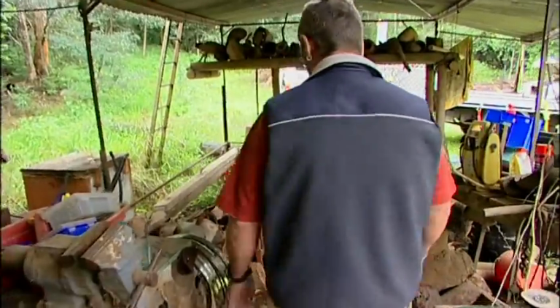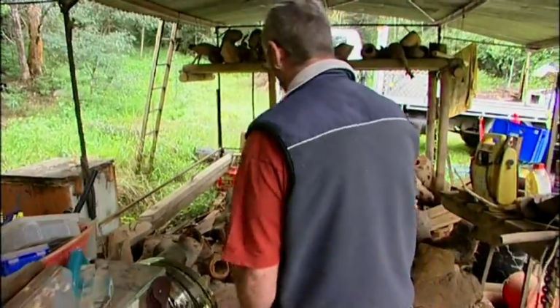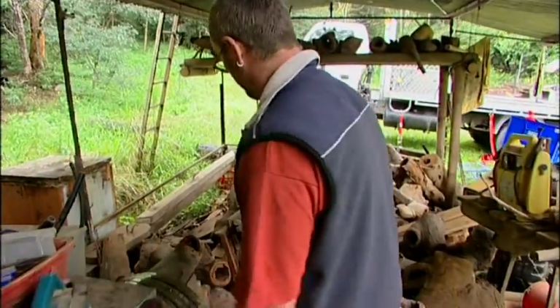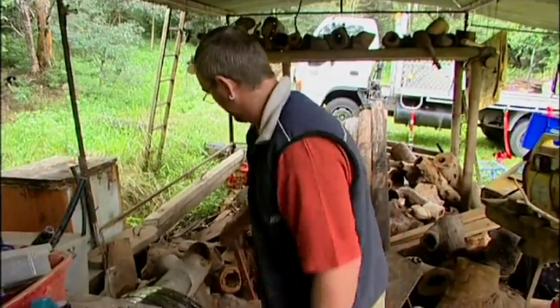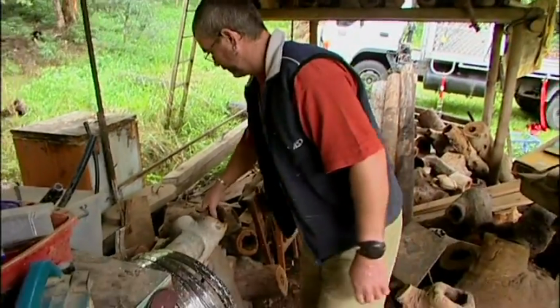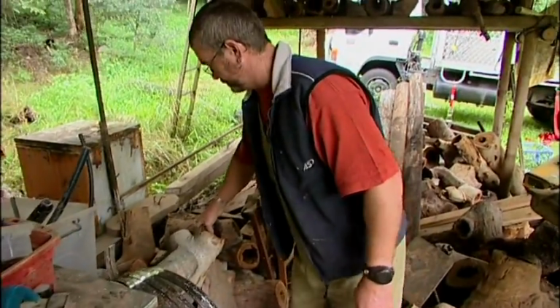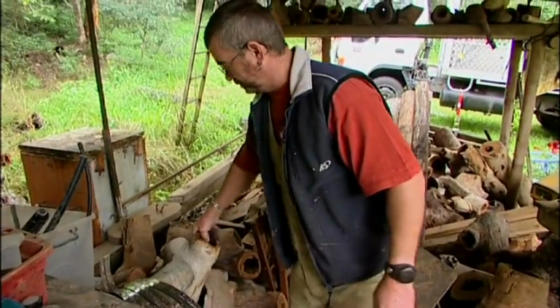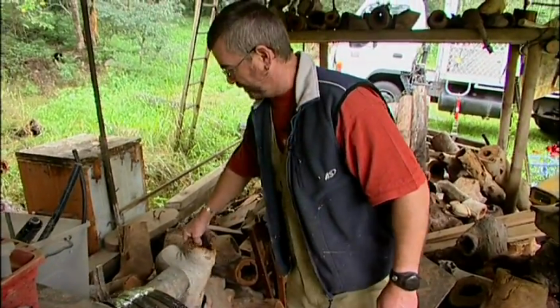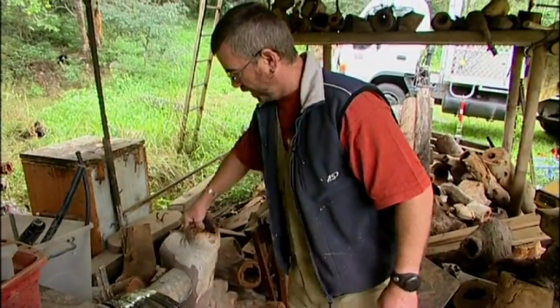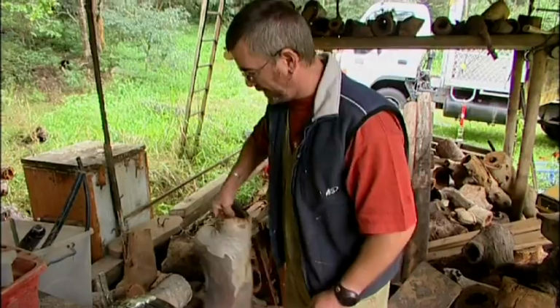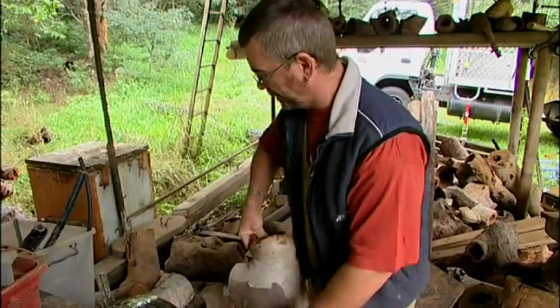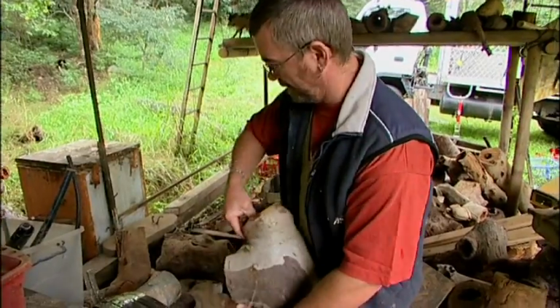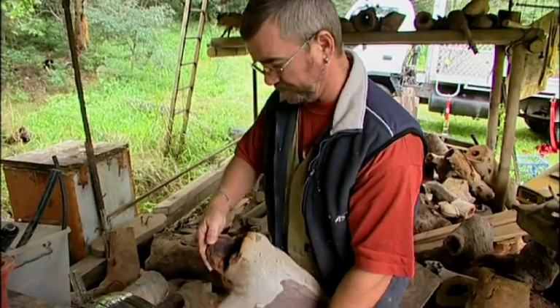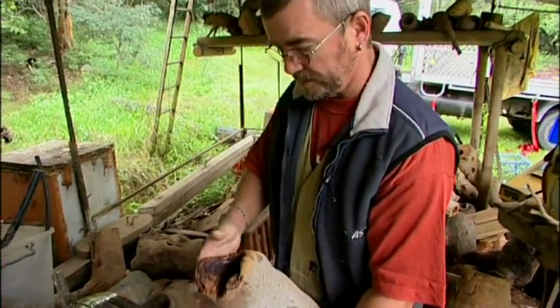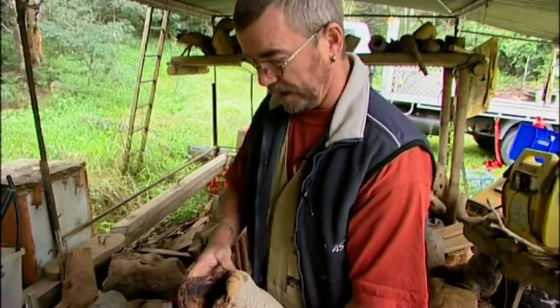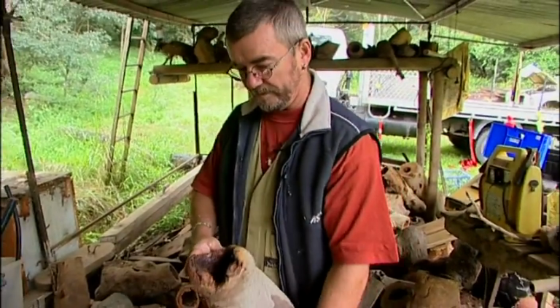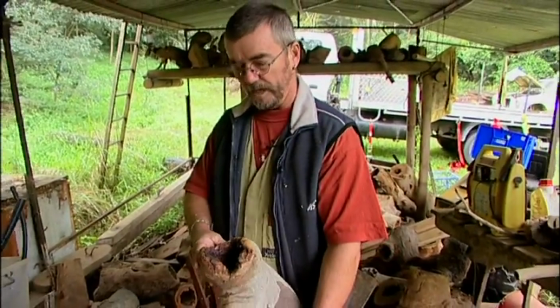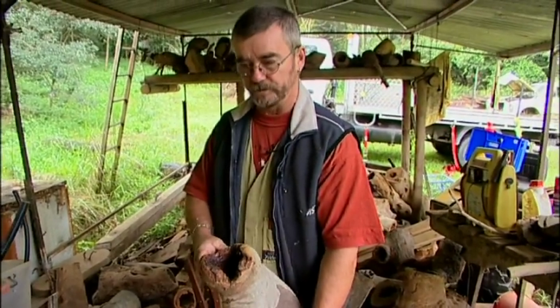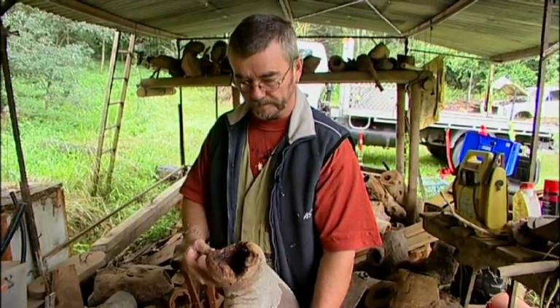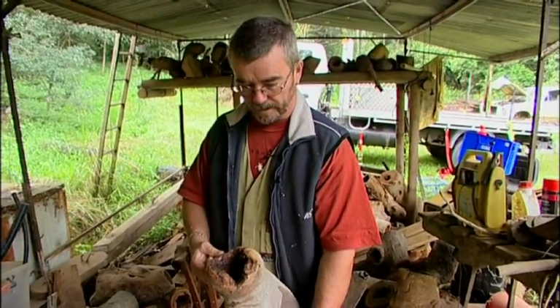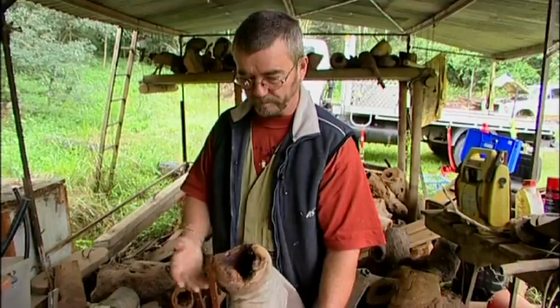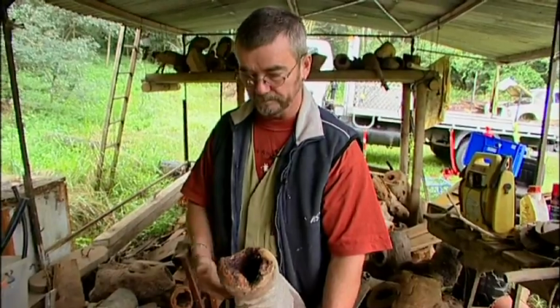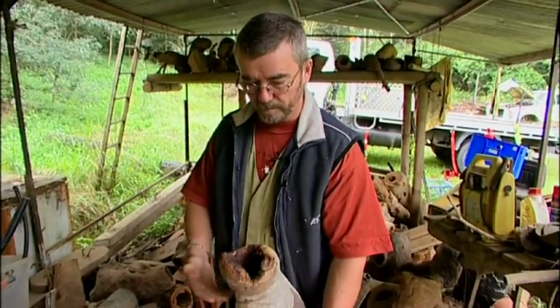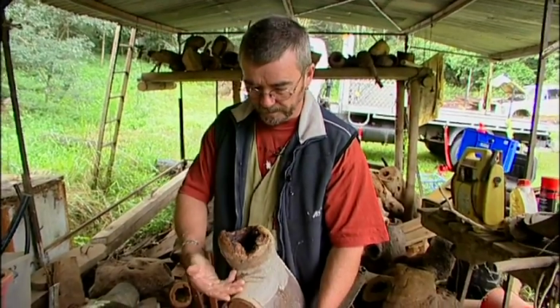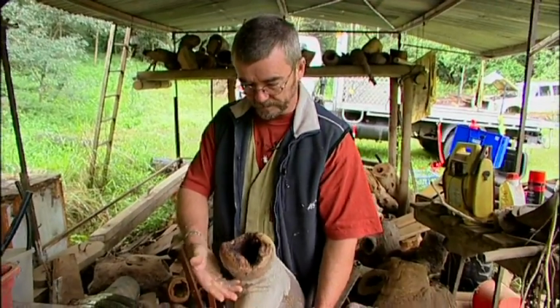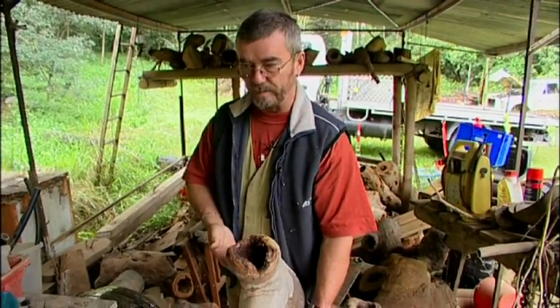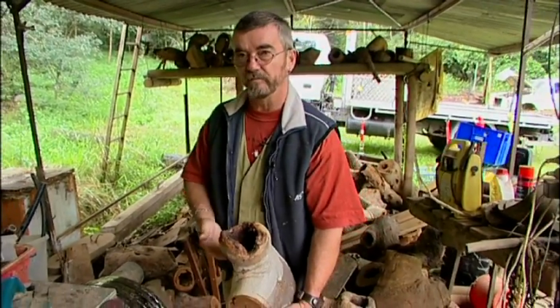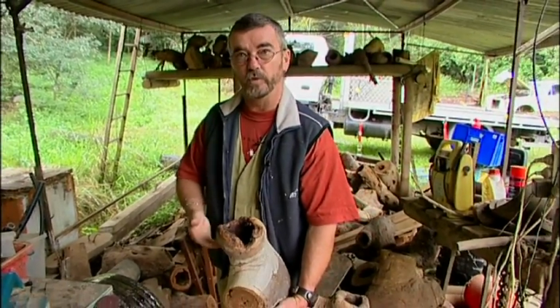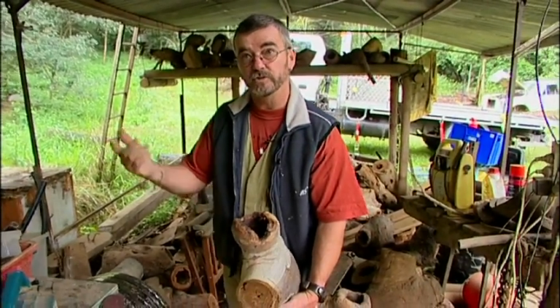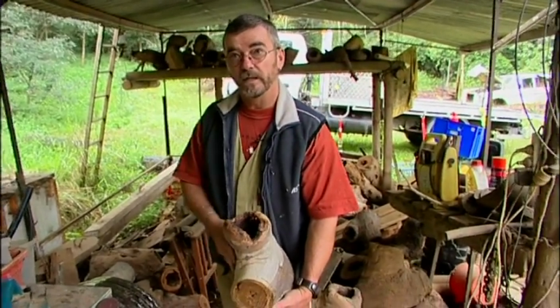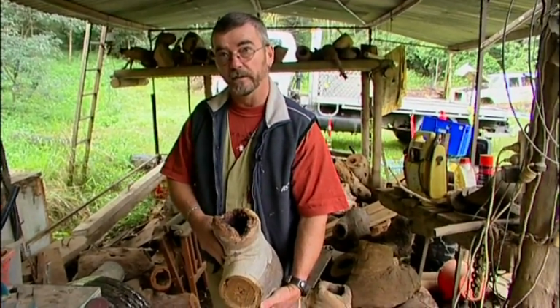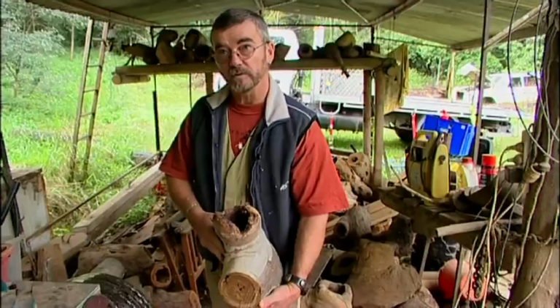These are hollows that have been resourced from things like road widening and developments. Rather than go through the chipper, we bring them home, cut the spouts off them, and reuse them in the nest boxes.